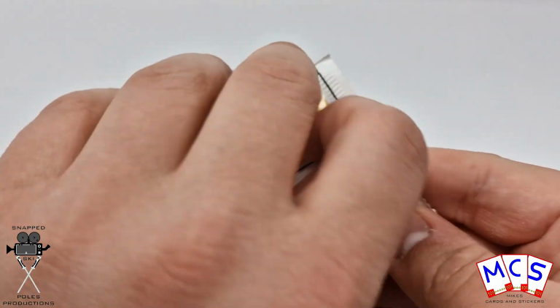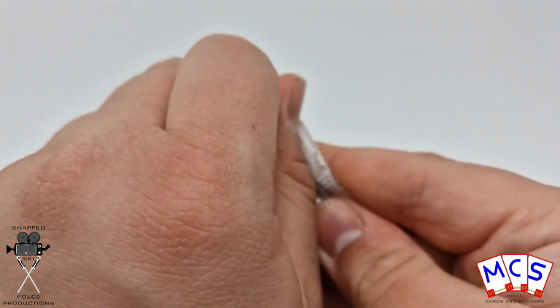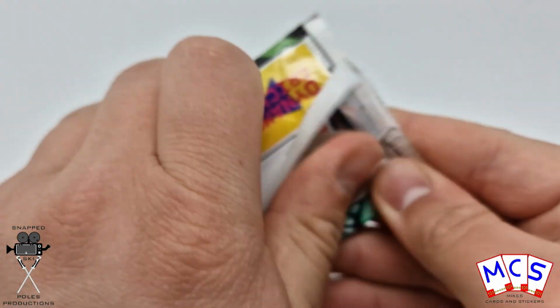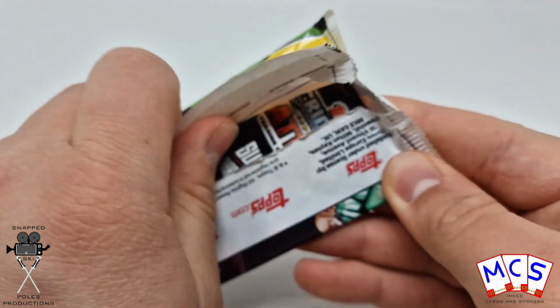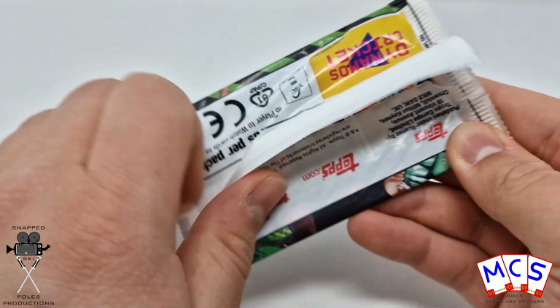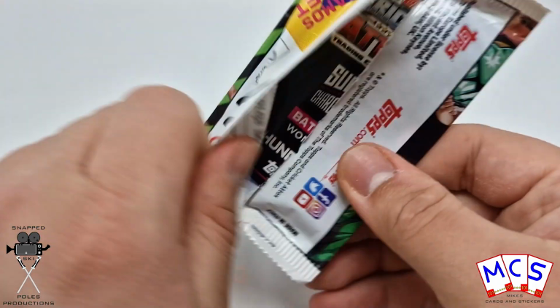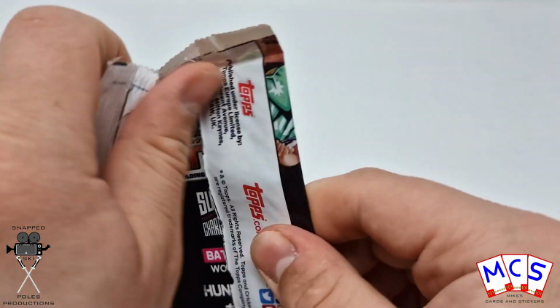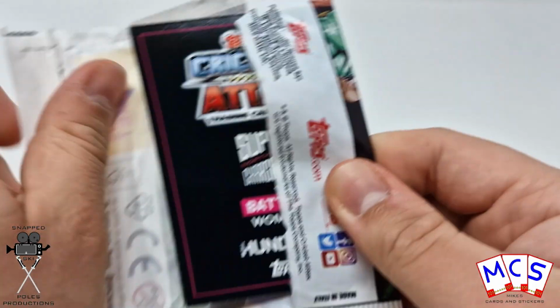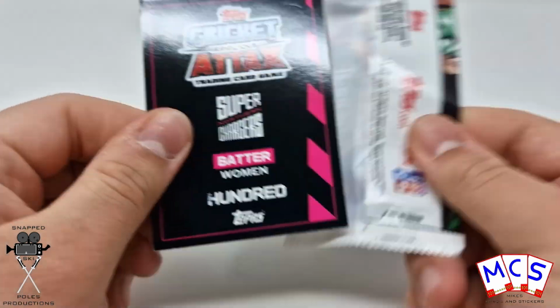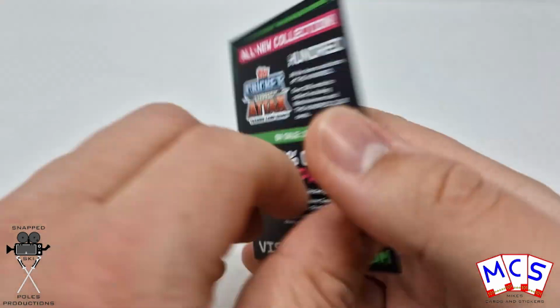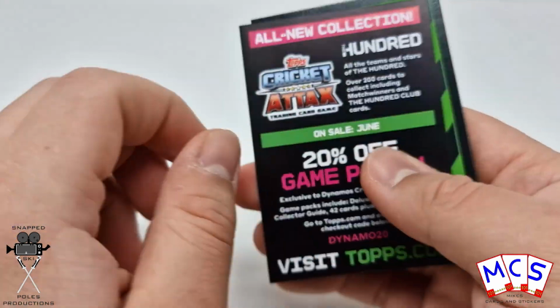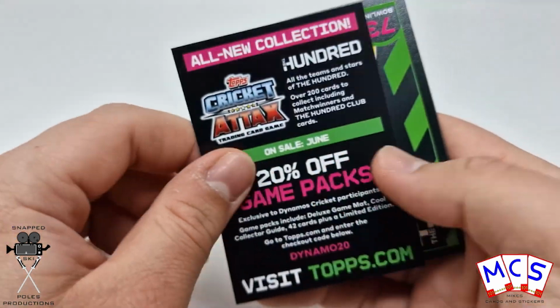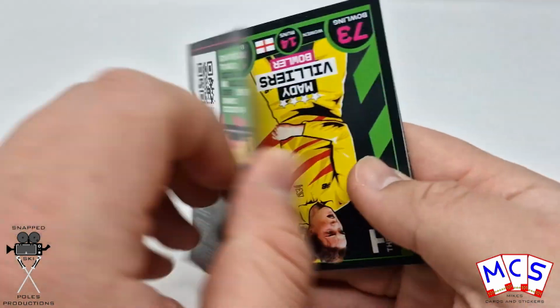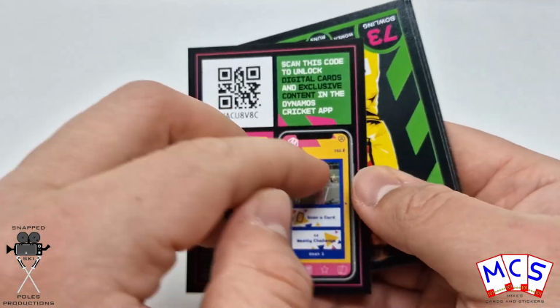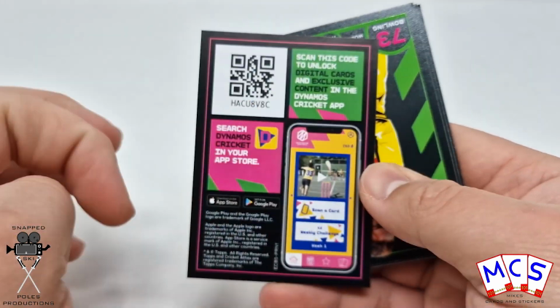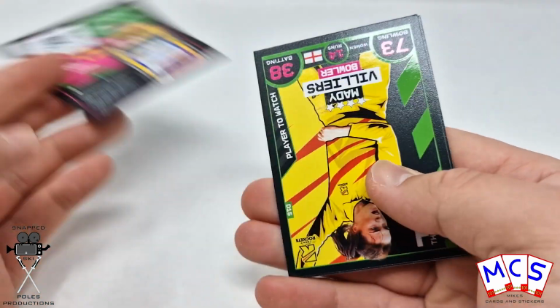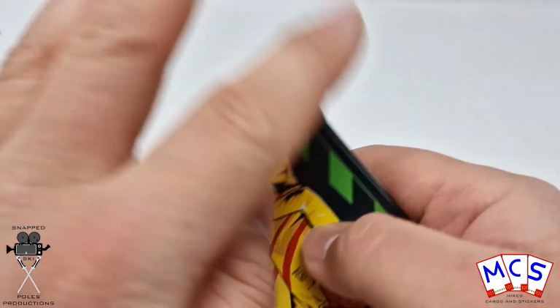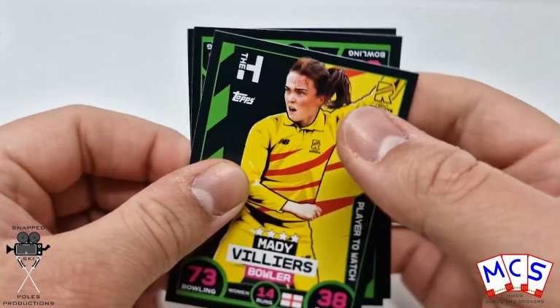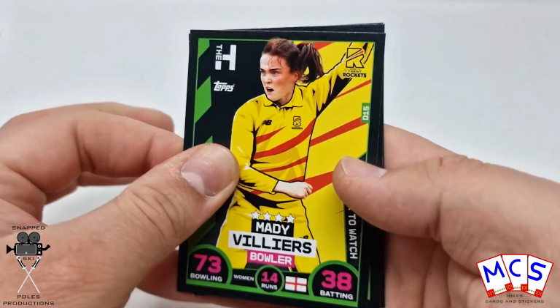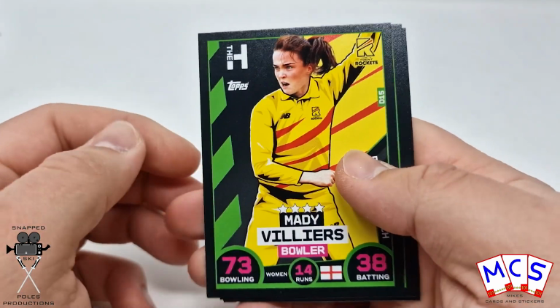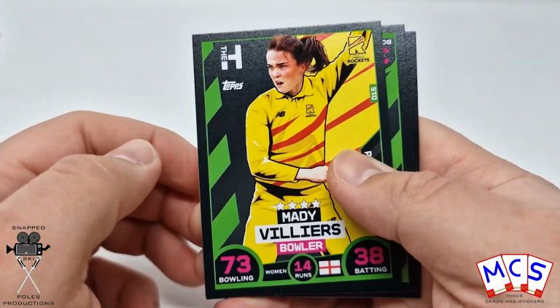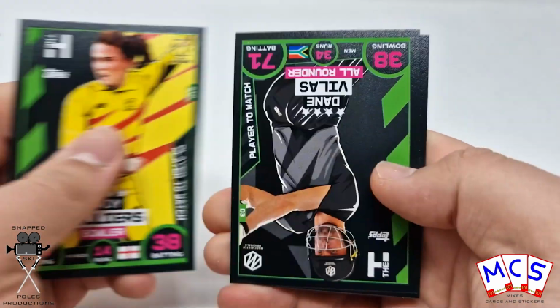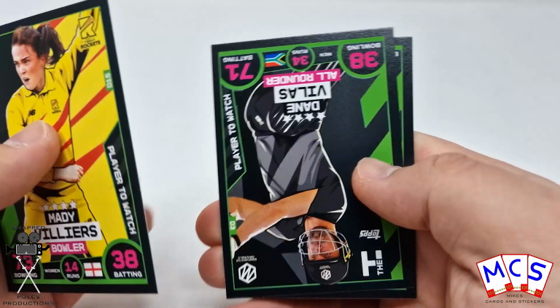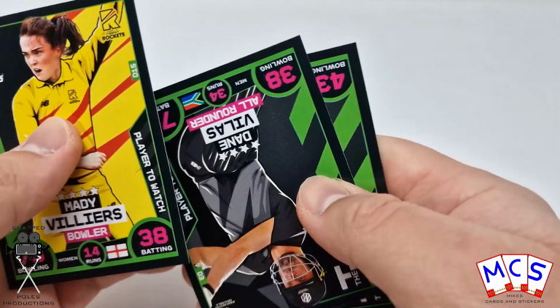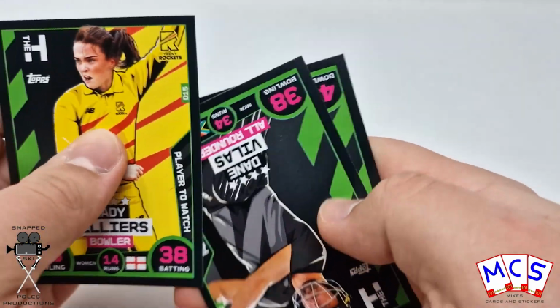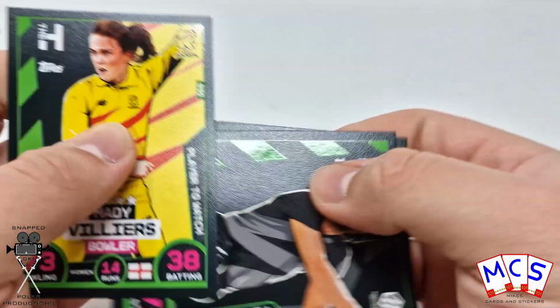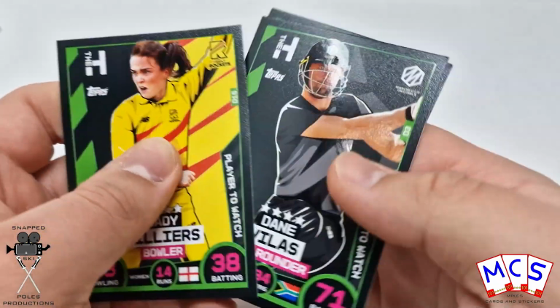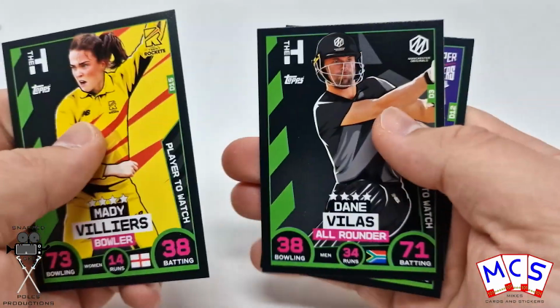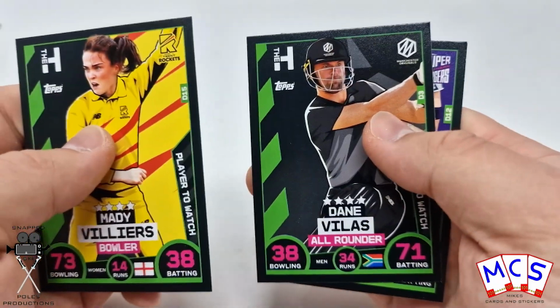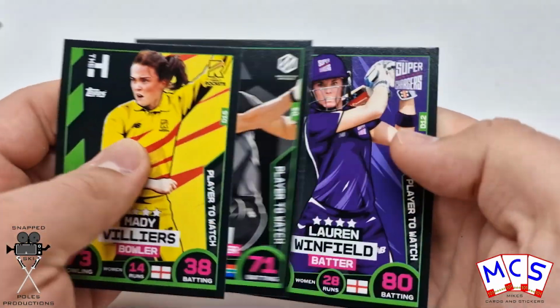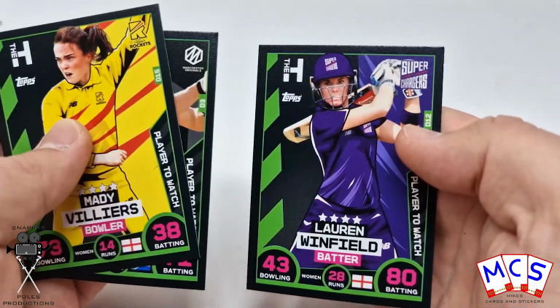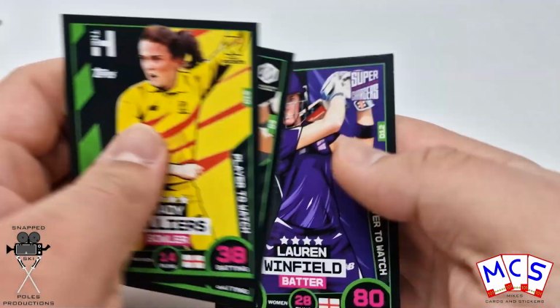But yes, this is what promotional packs of the Cricket Attacks 100 look like. They have digital codes as well, but they ain't going to work because this is from the 2020 100. I'm just going to fly through these to be fair, because like I say, there's only 3 per pack.